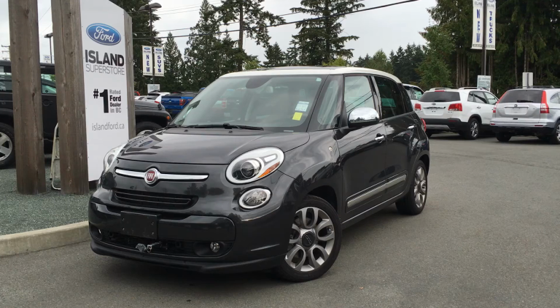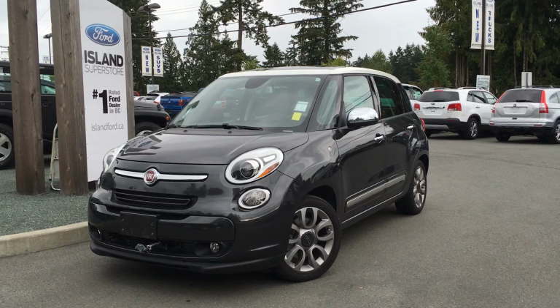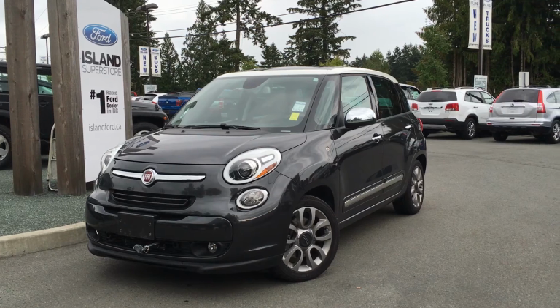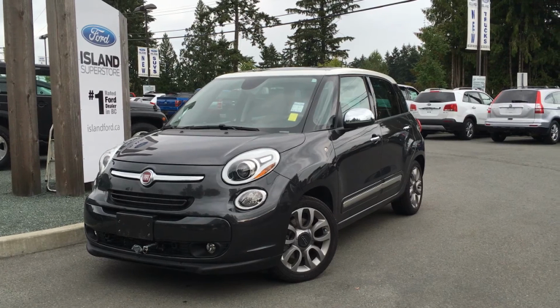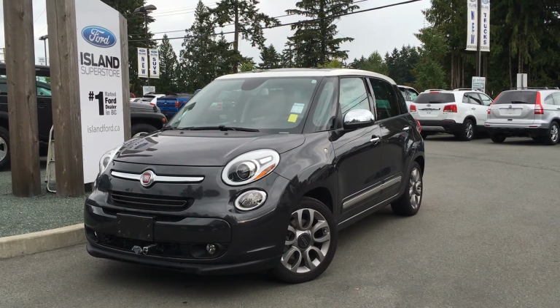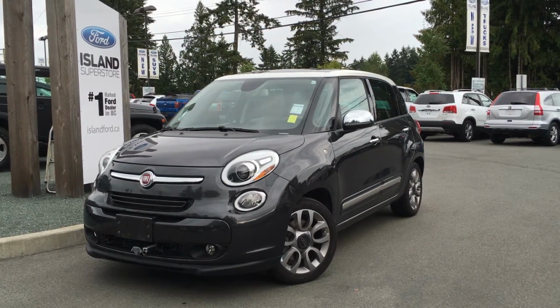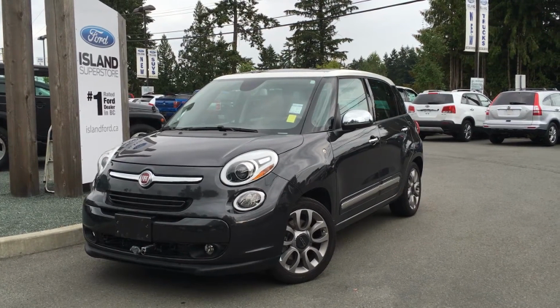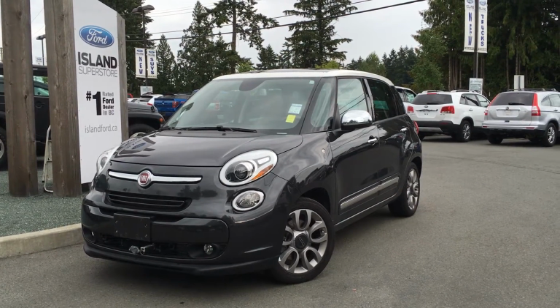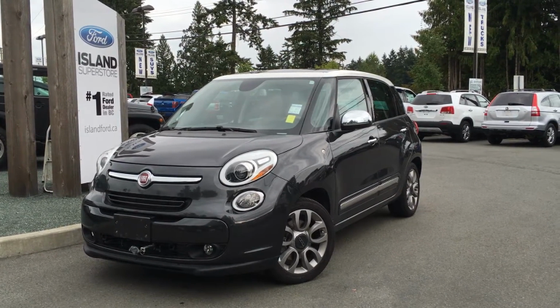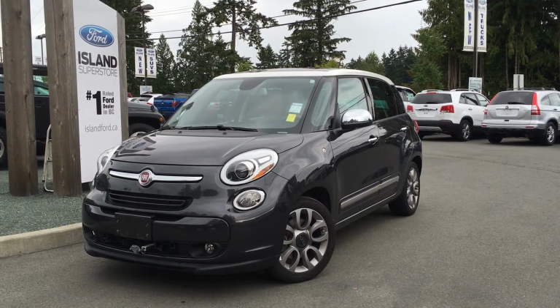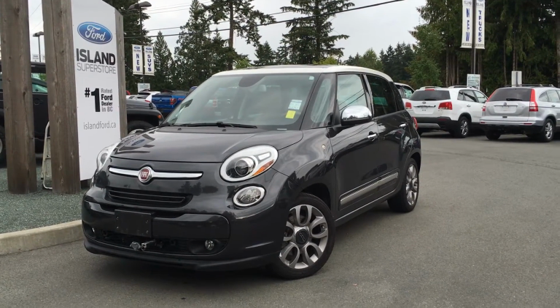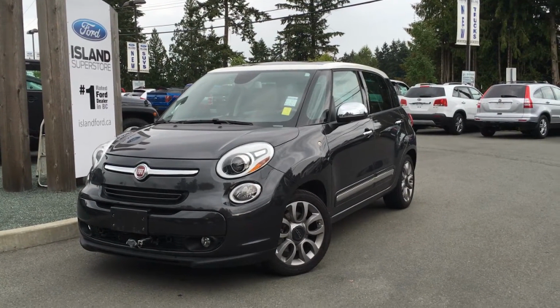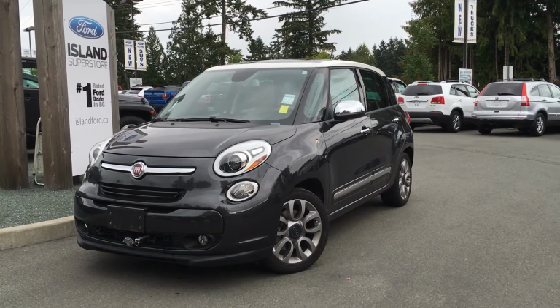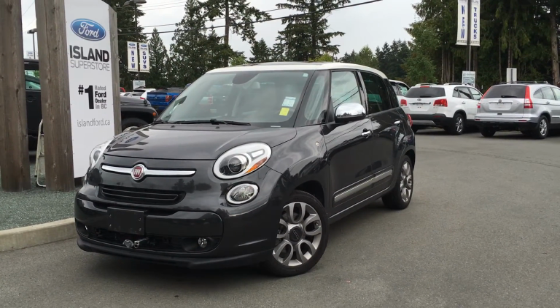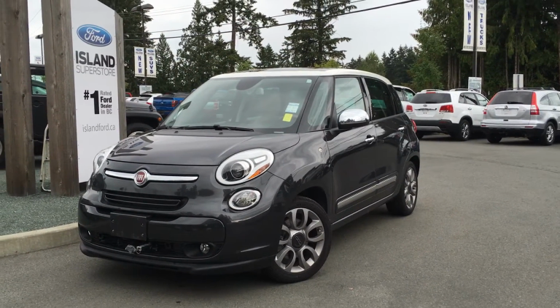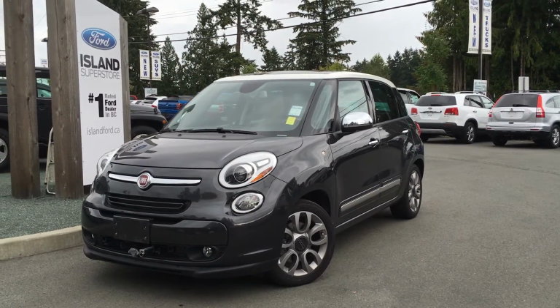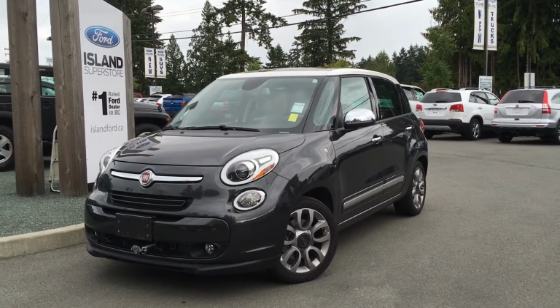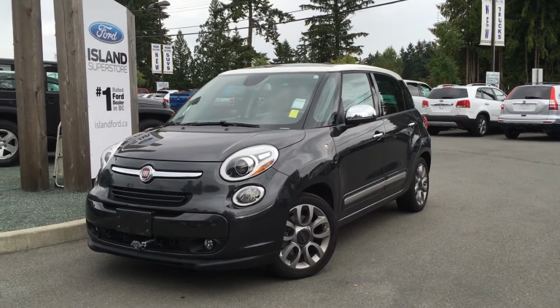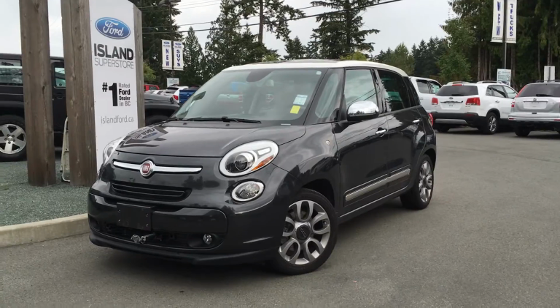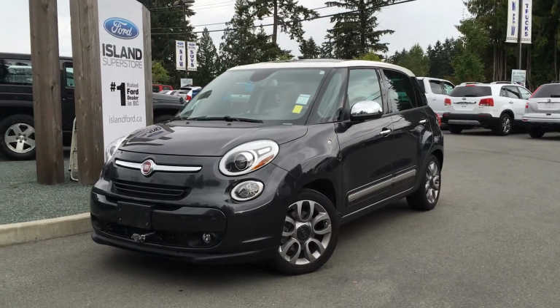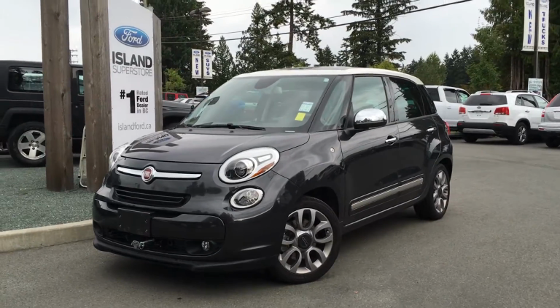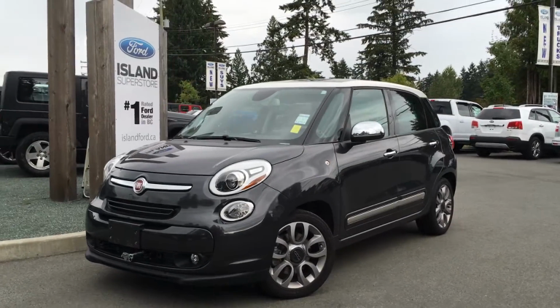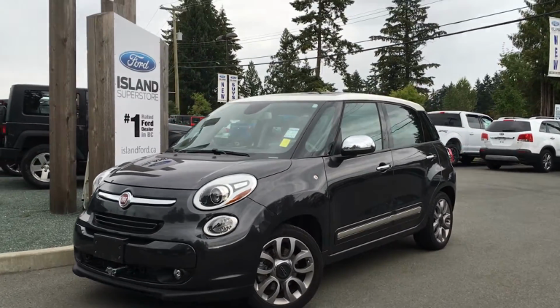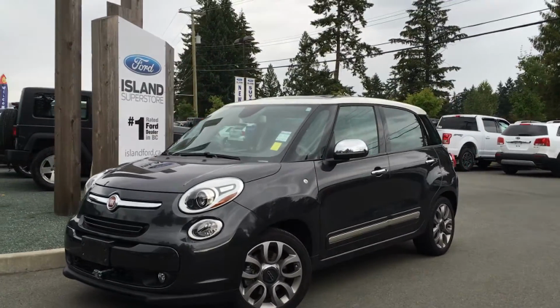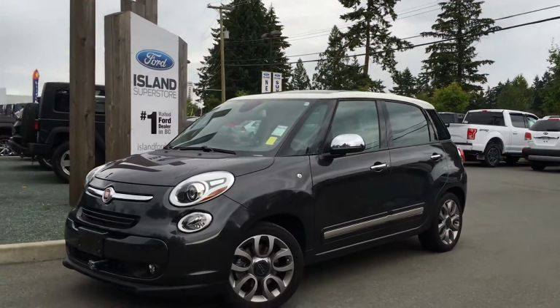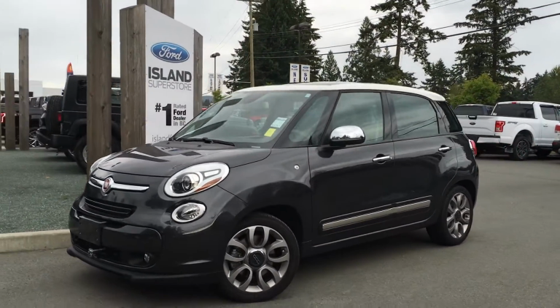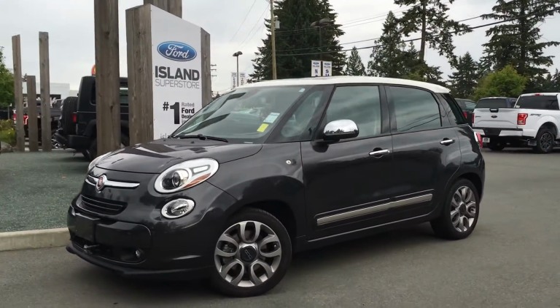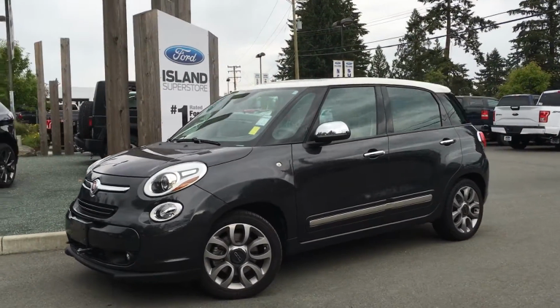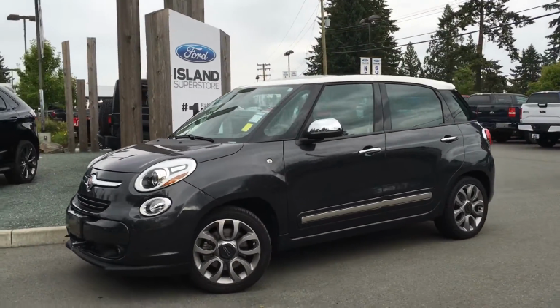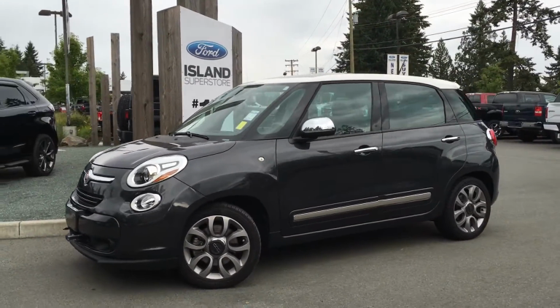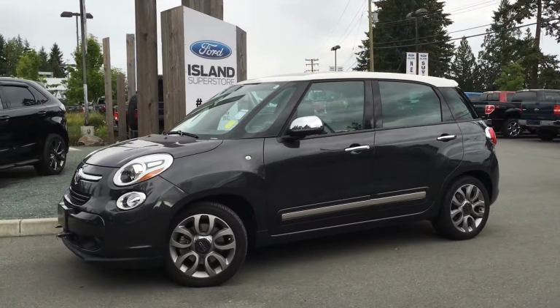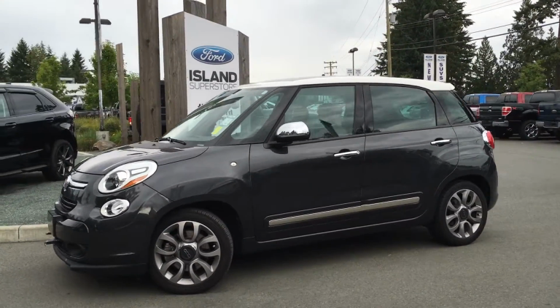Welcome to Island Ford Superstore, located on Norcross Road in Duncan, BC, just off the Trans-Canada Highway. Today we're looking at a 2014 Fiat 500L.